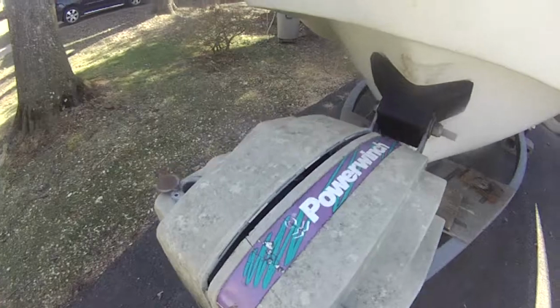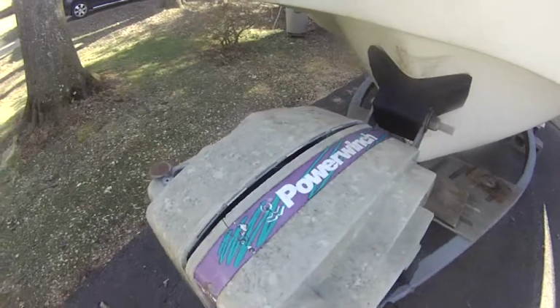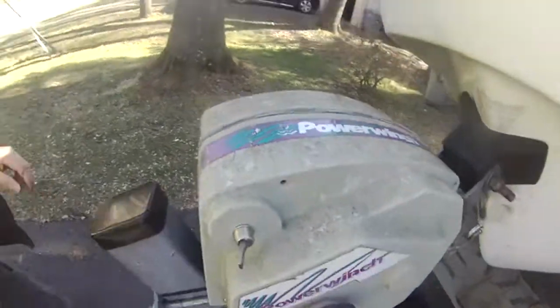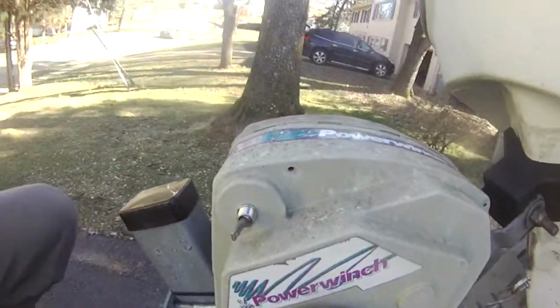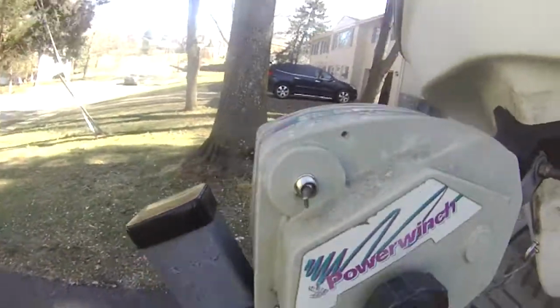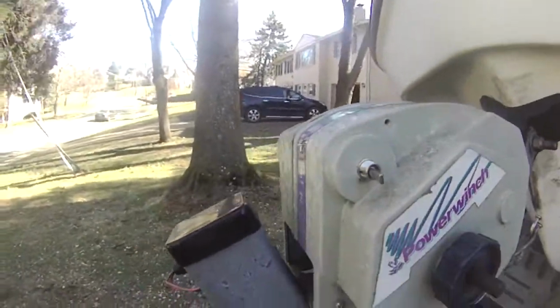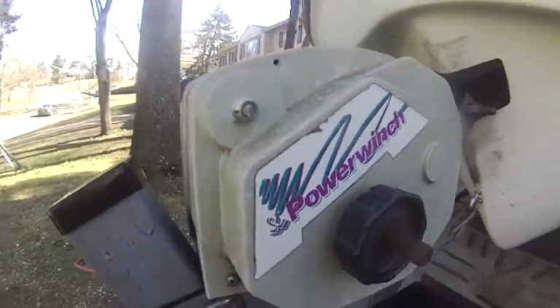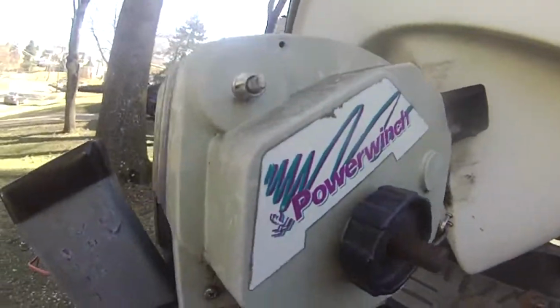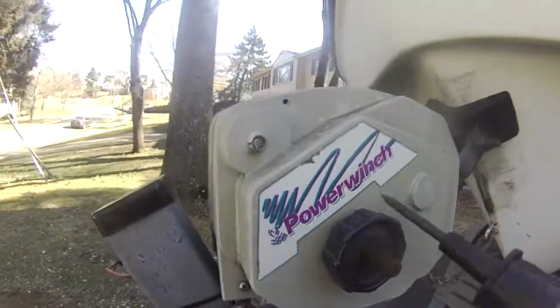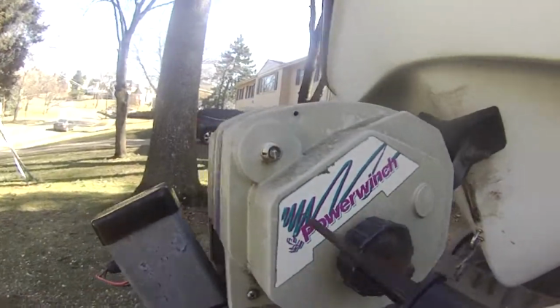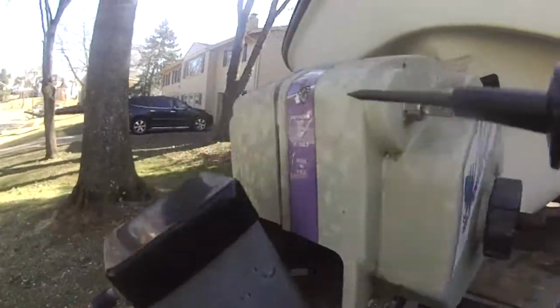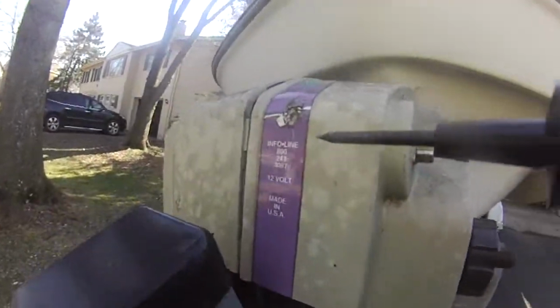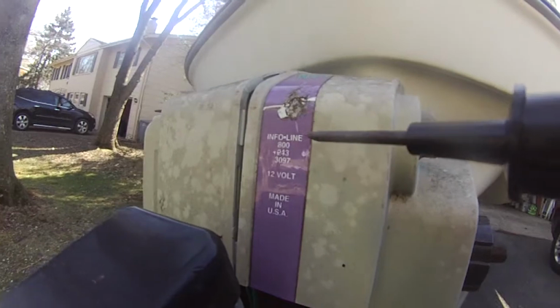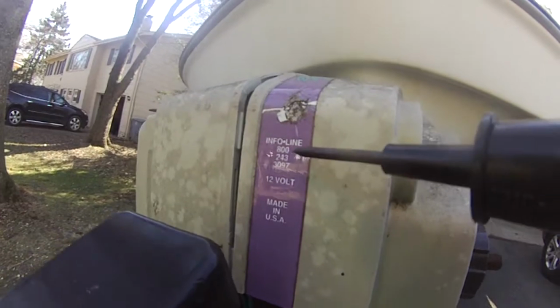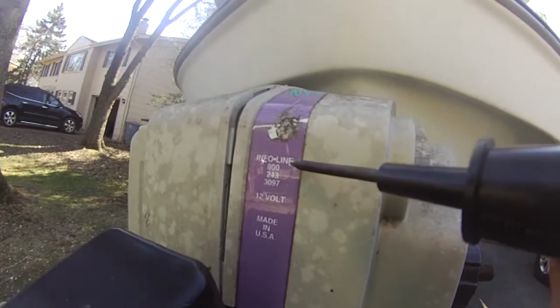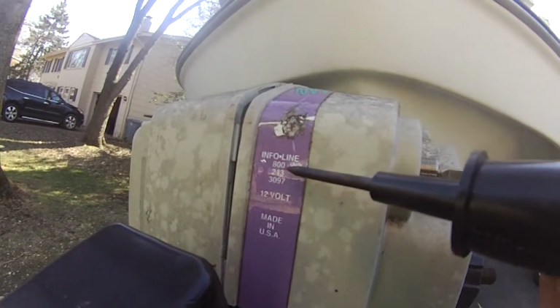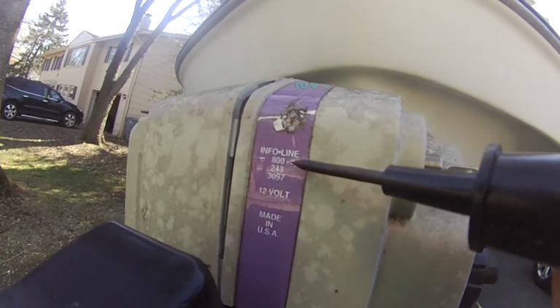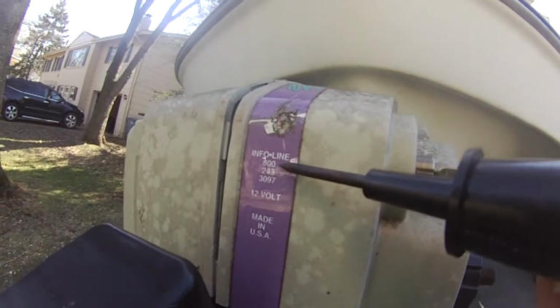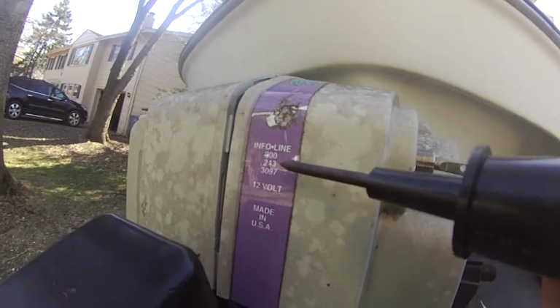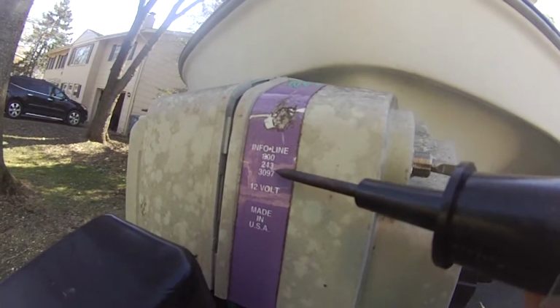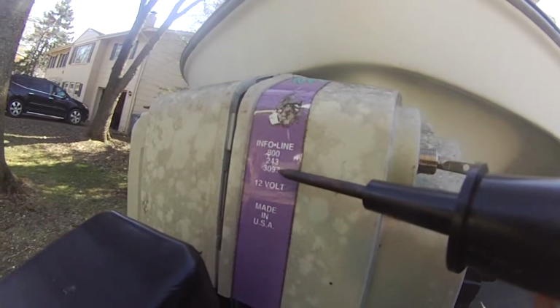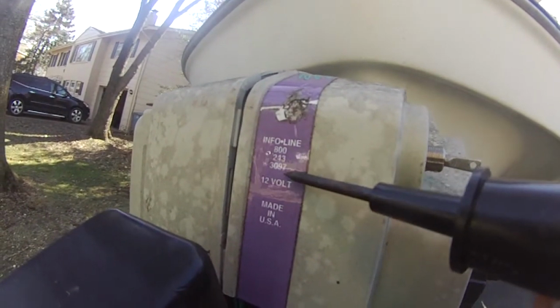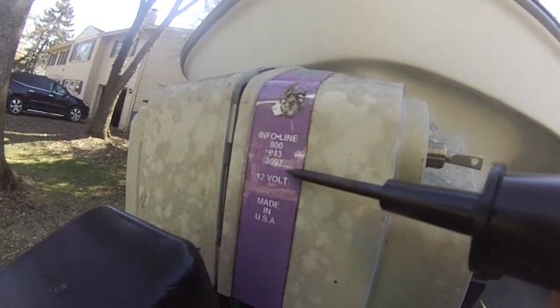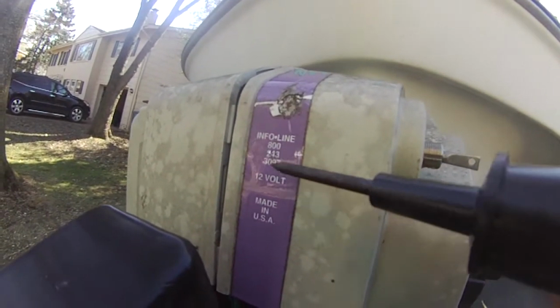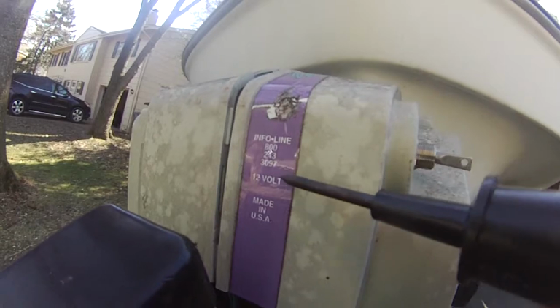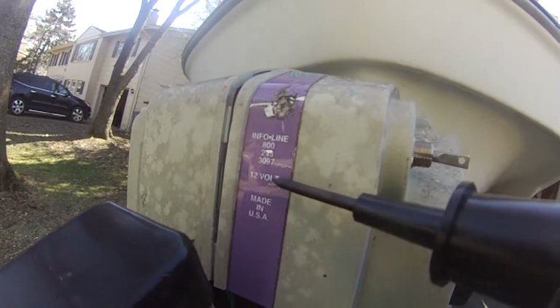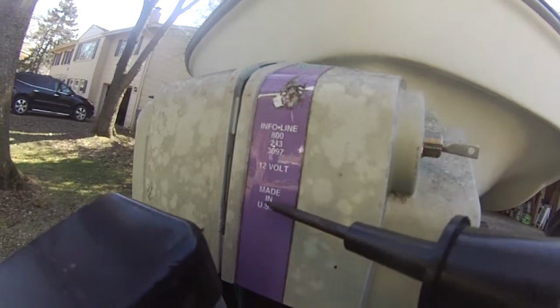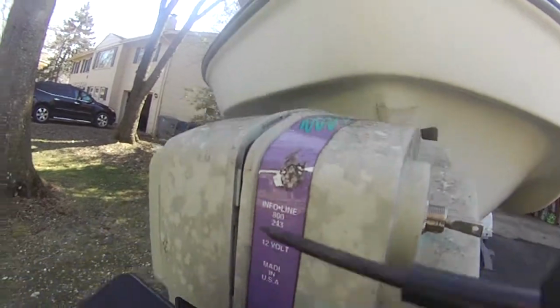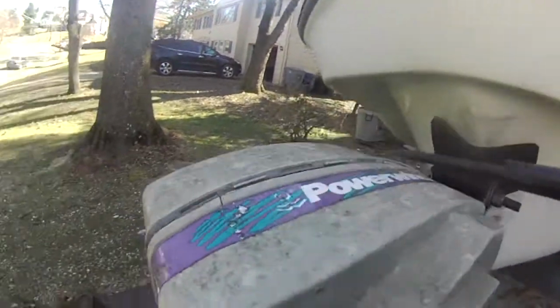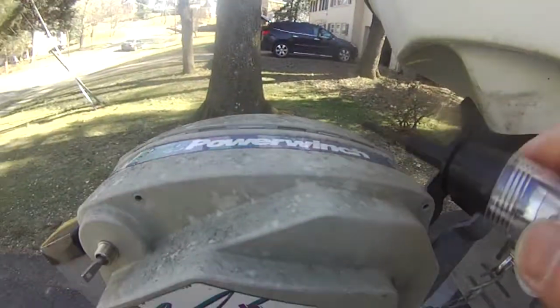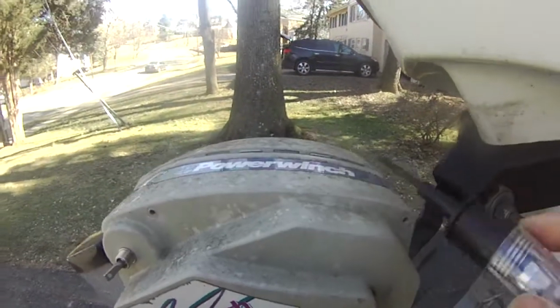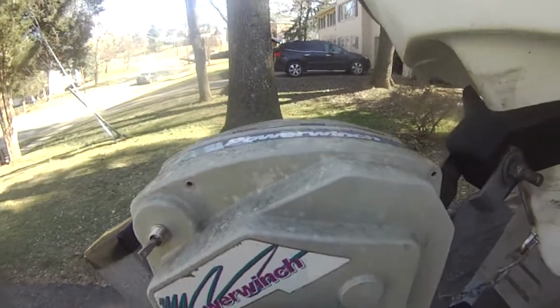Right now it's not working. Power winch. The phone number is 800-243-3097, 12 volts, made in USA. Power winch.